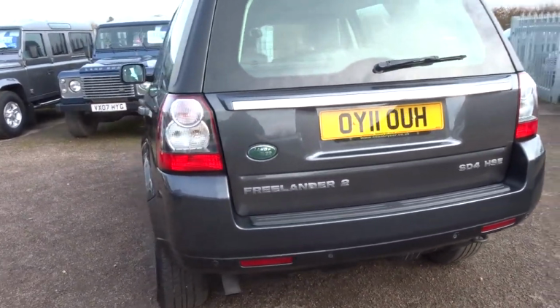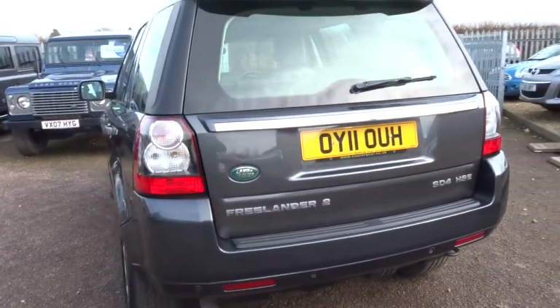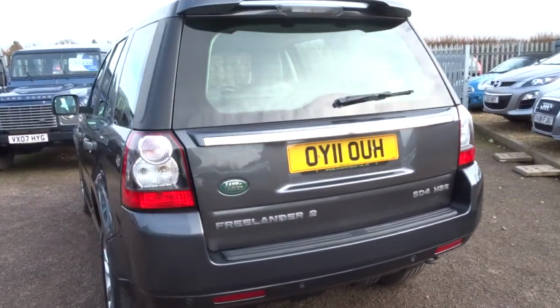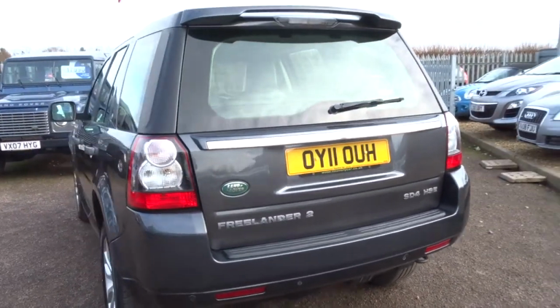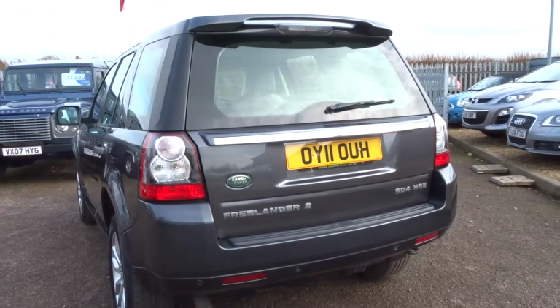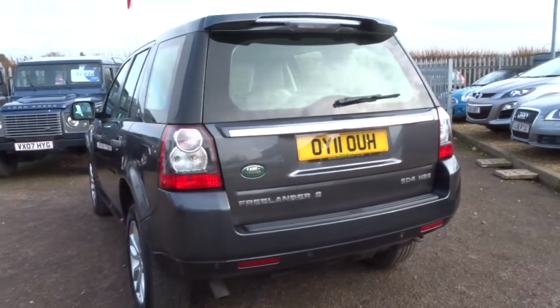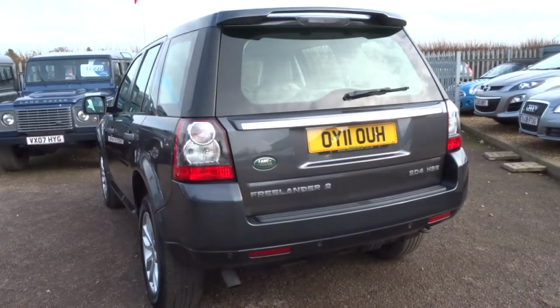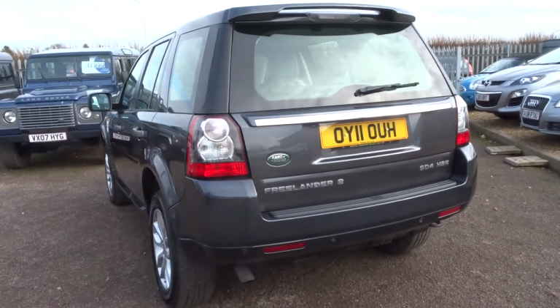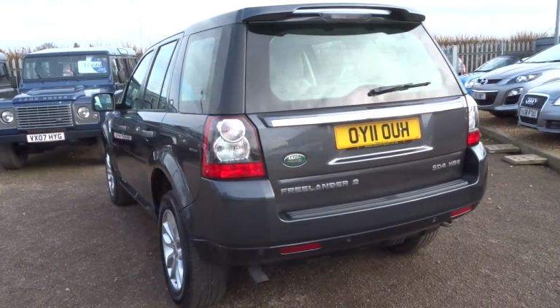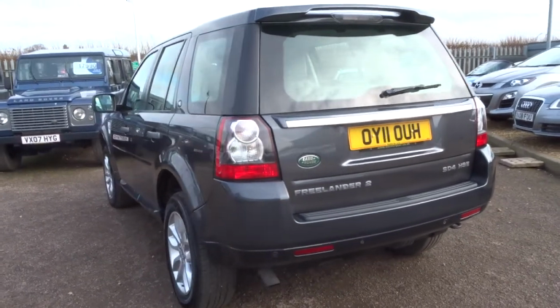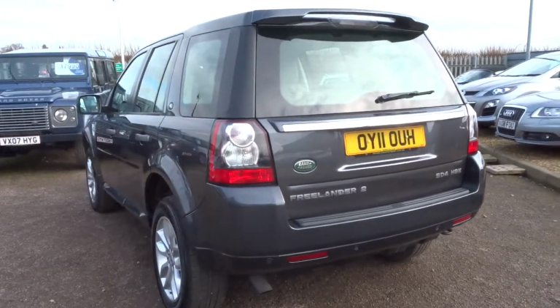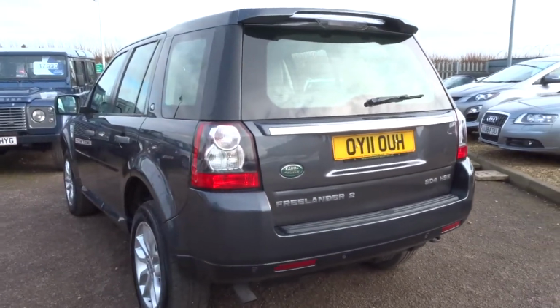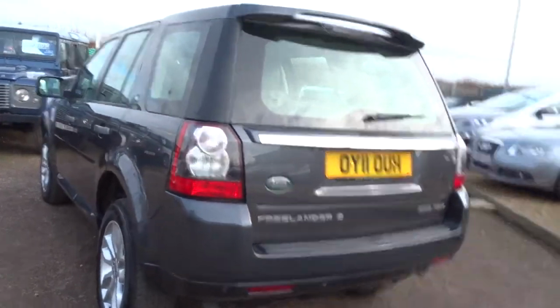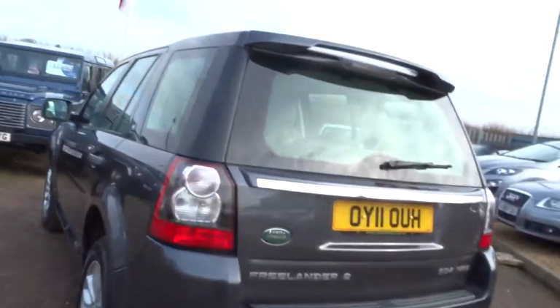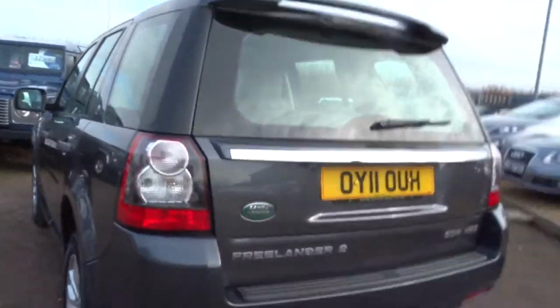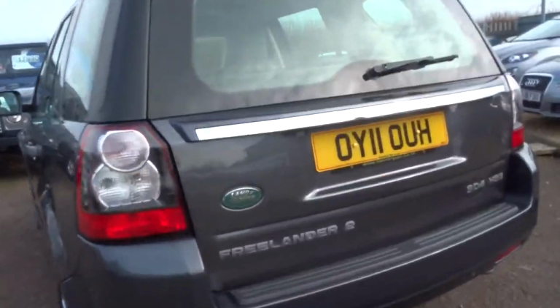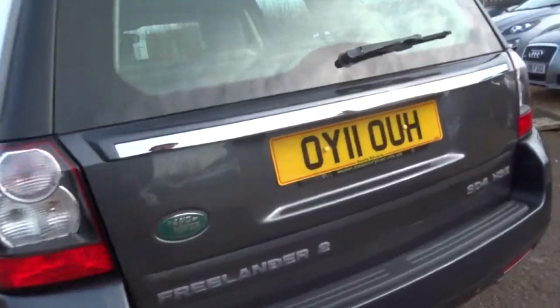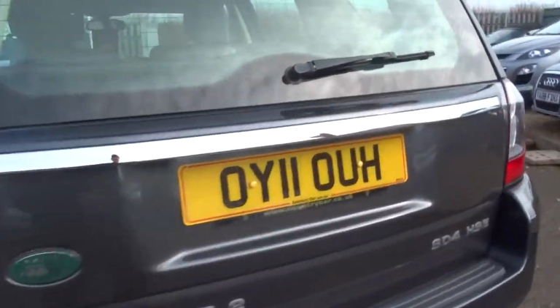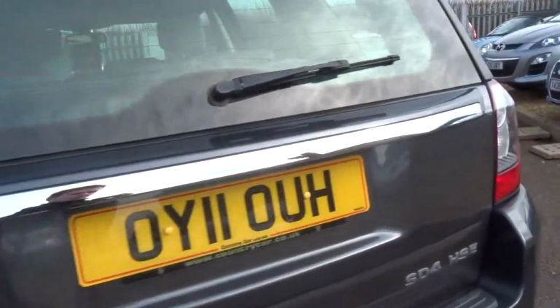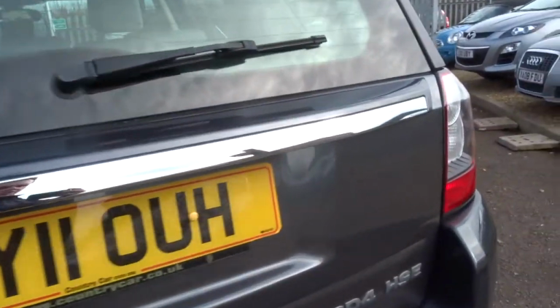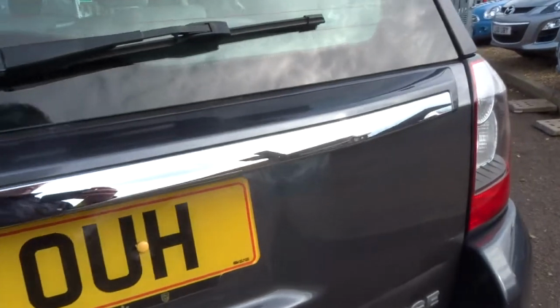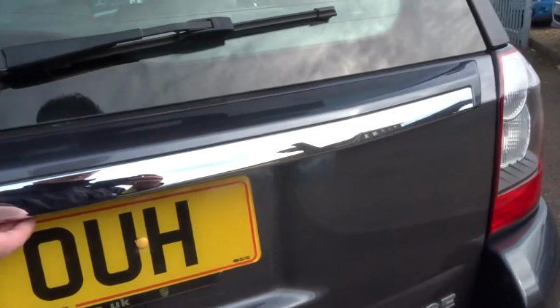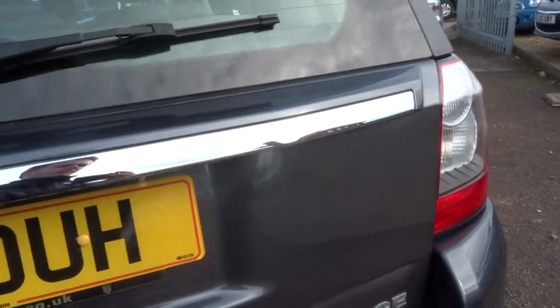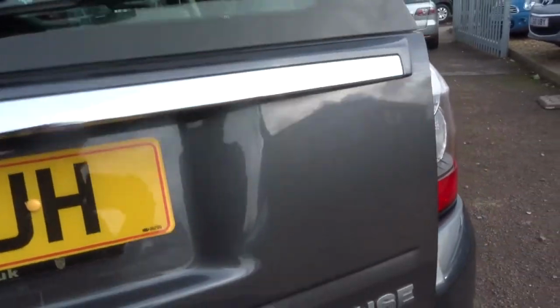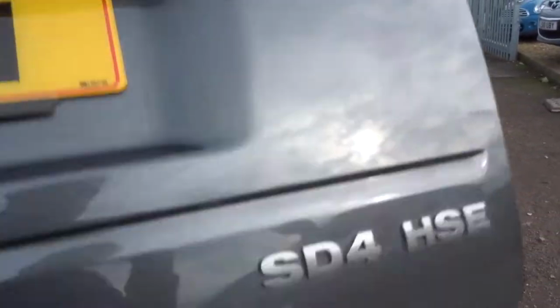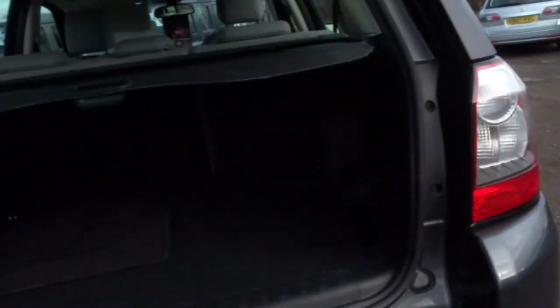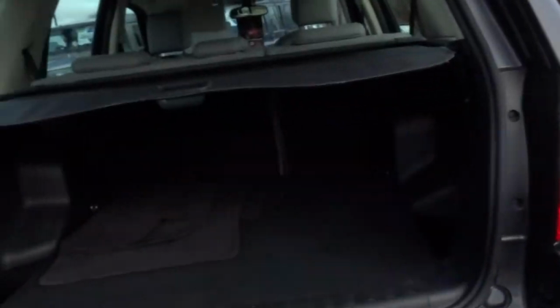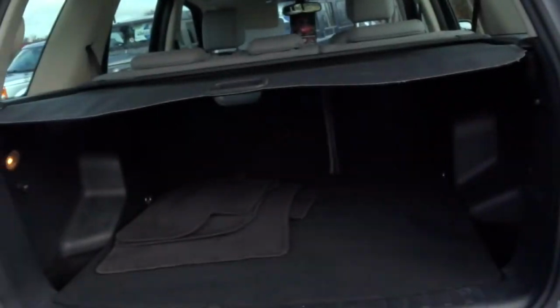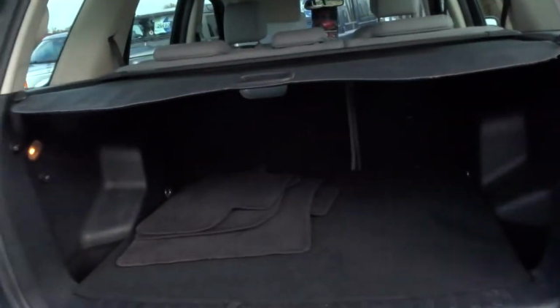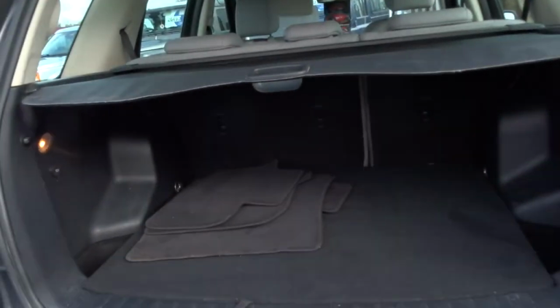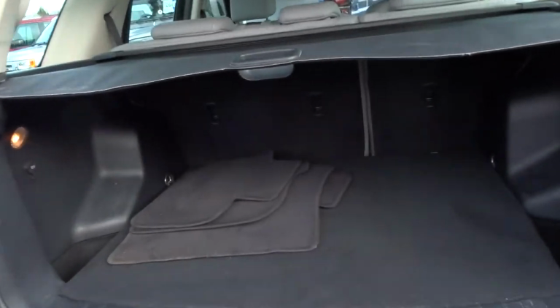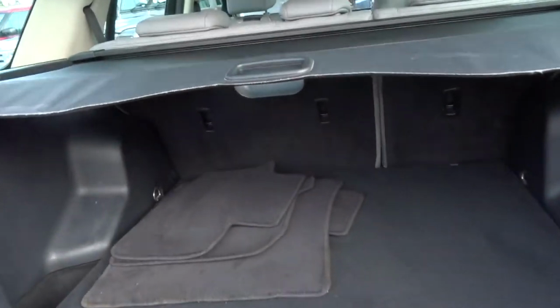This is a one owner car, comes with two keys and five service stamps in the booklet. I'll just show you around the overall condition of the vehicle and some of the features on the car as well.